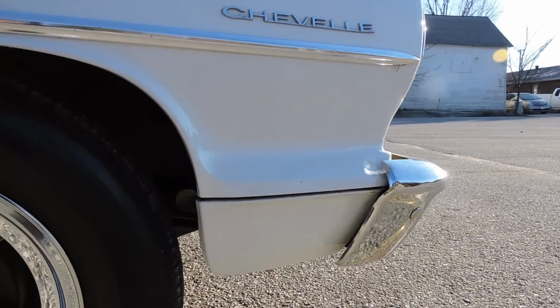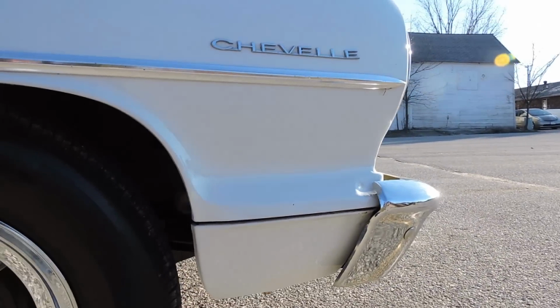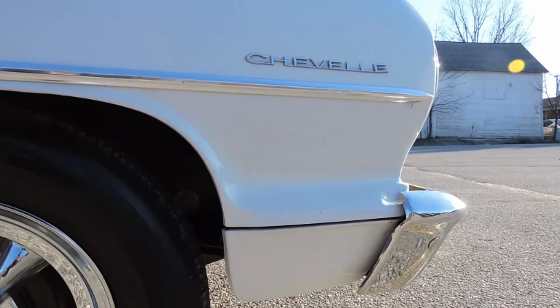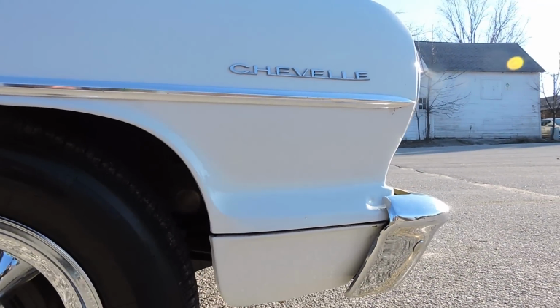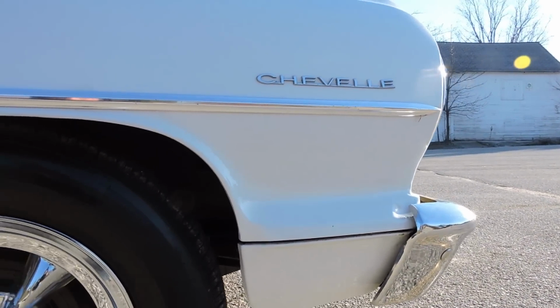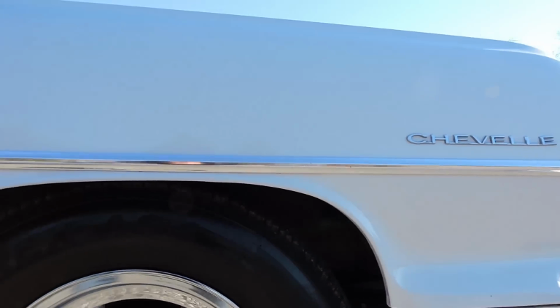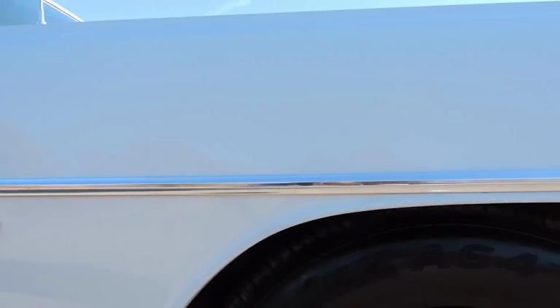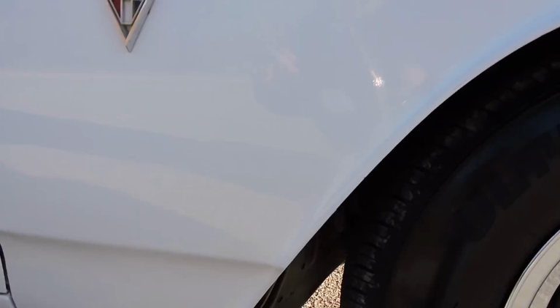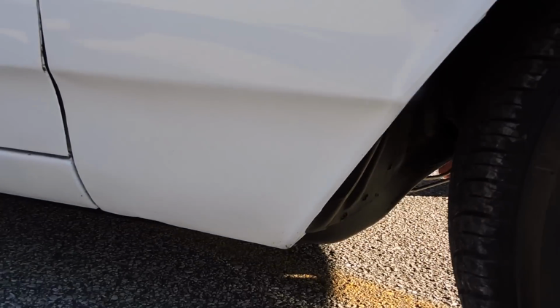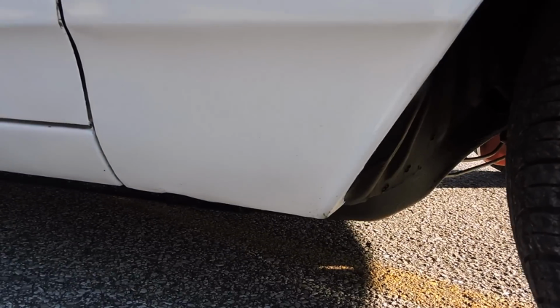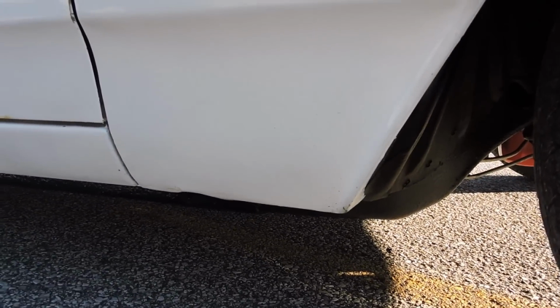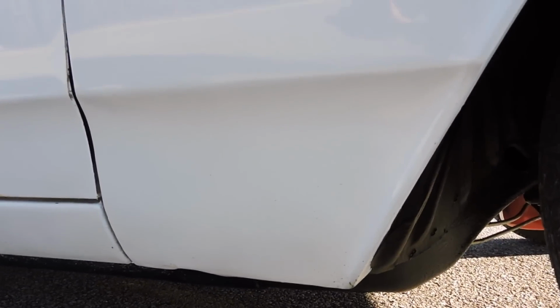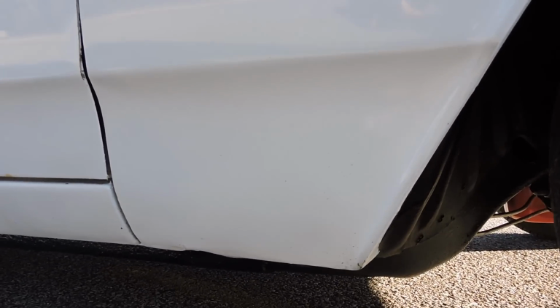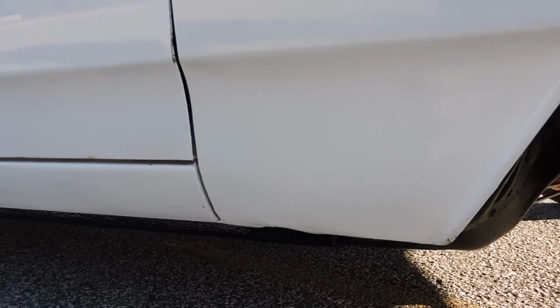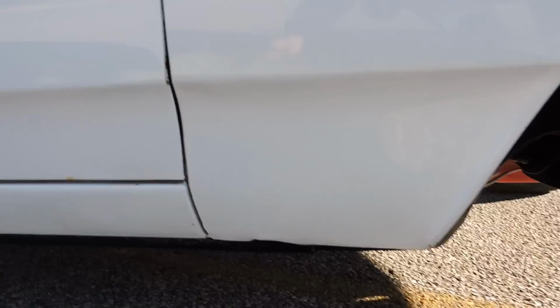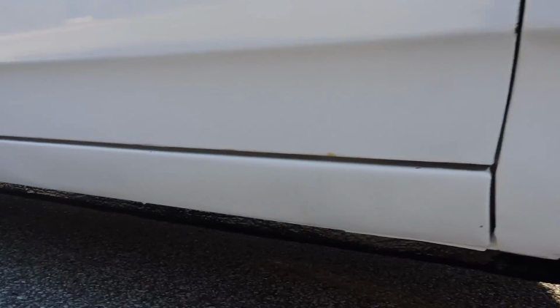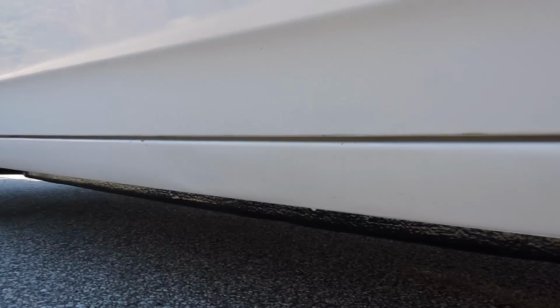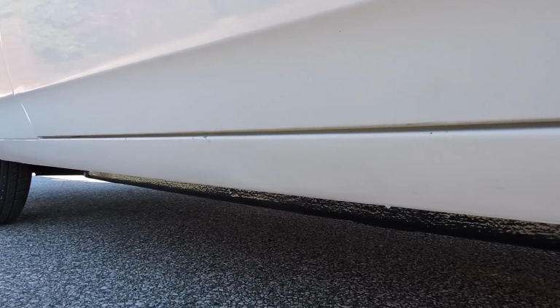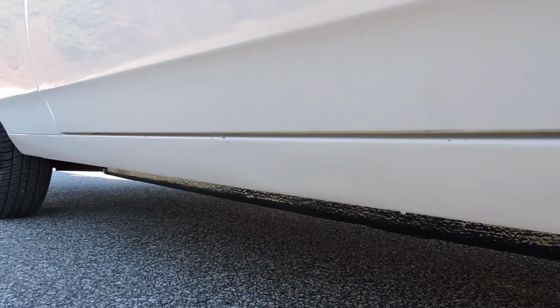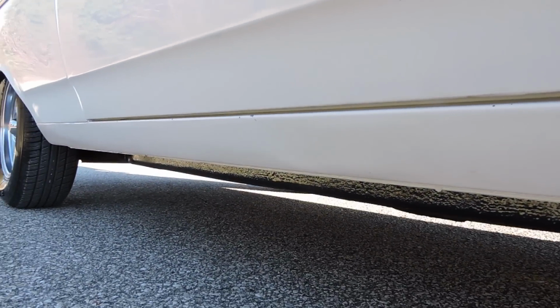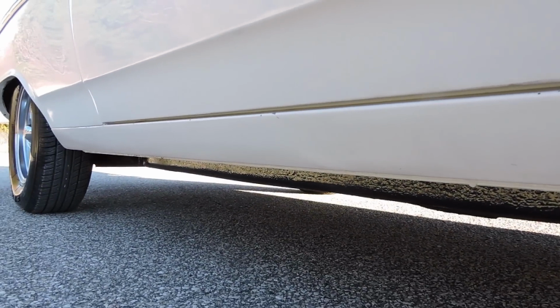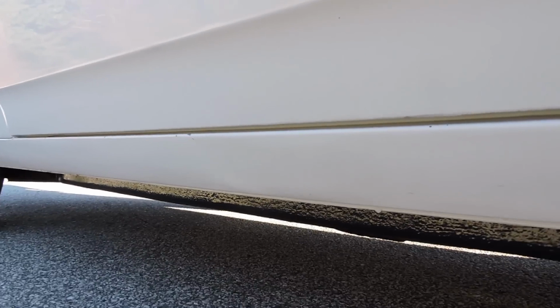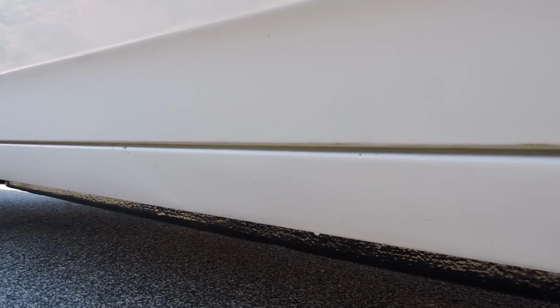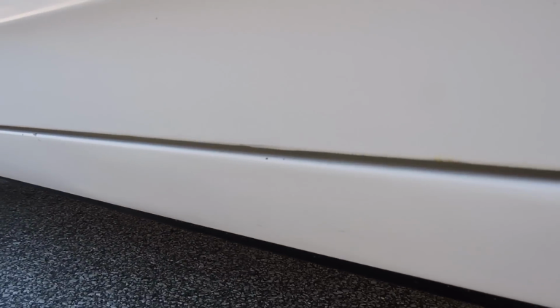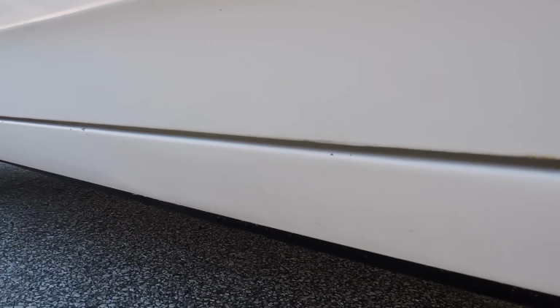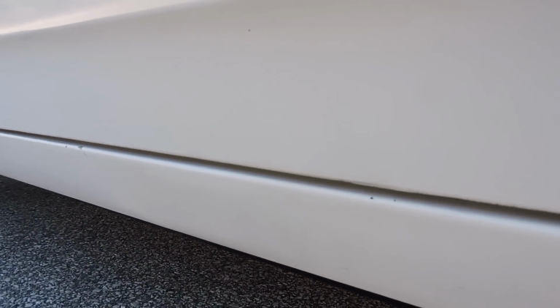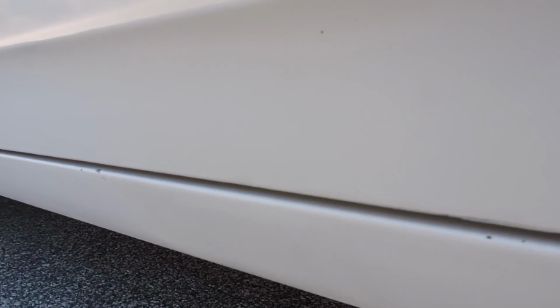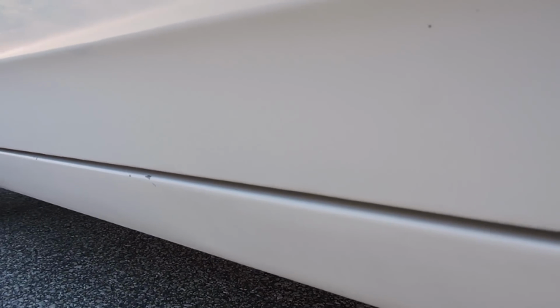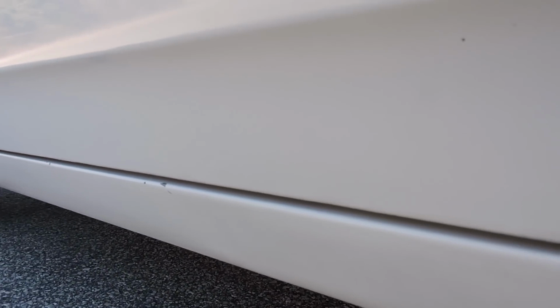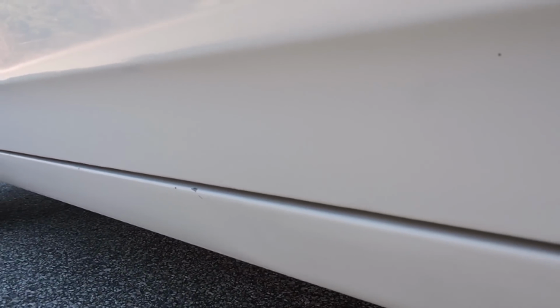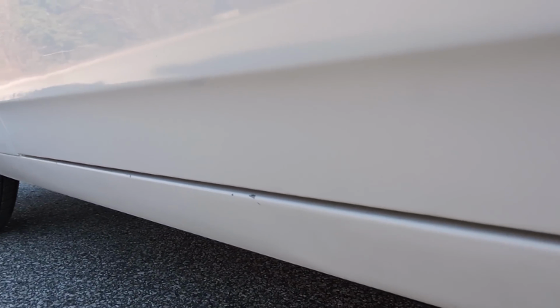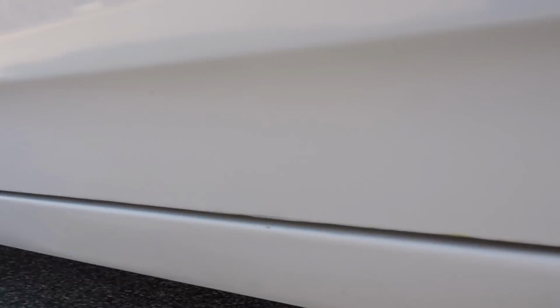The front of the wheel well by the fenders is nice and solid — no blisters there. As we come down to the lower fenders, all nice and solid. Rocker panels good, lower quarters all good. We do have a few paint chips right on the top of that rocker where it meets the door.